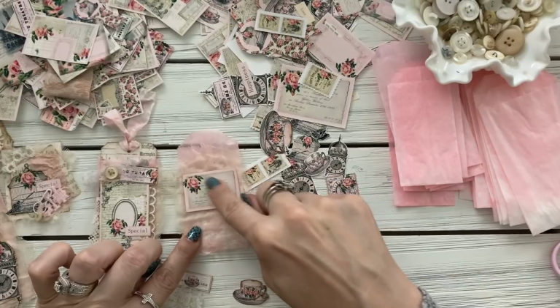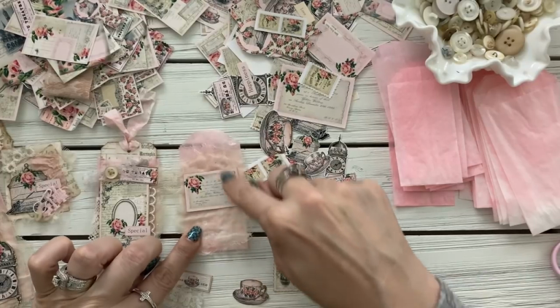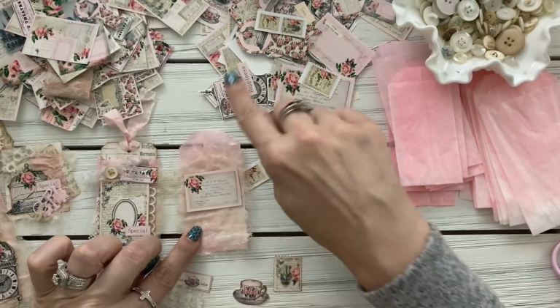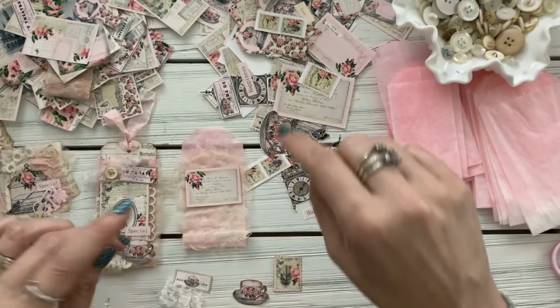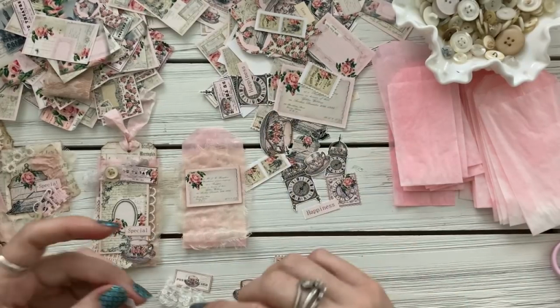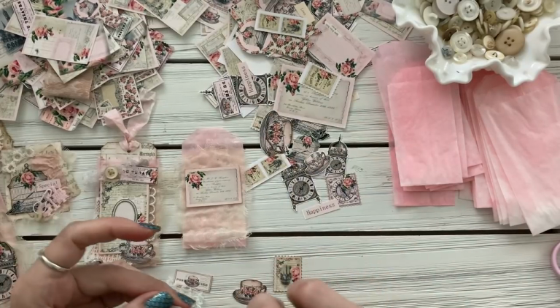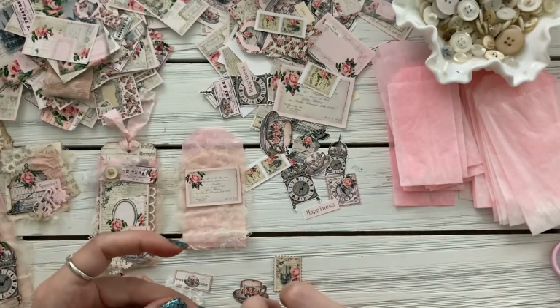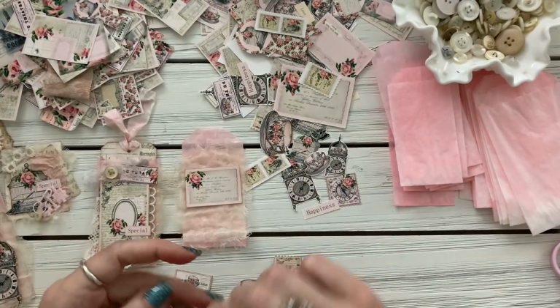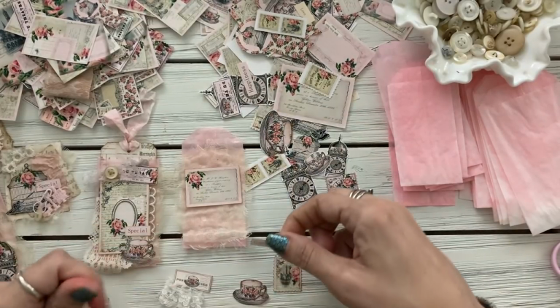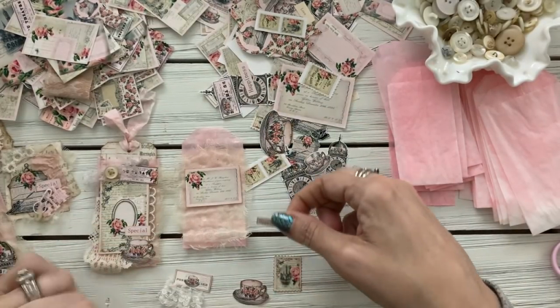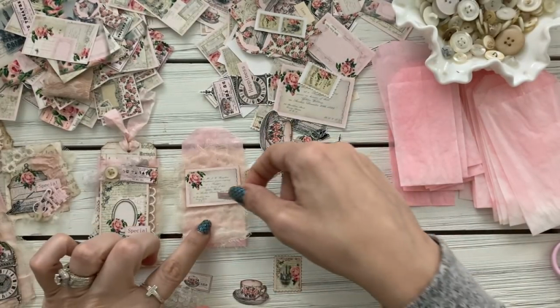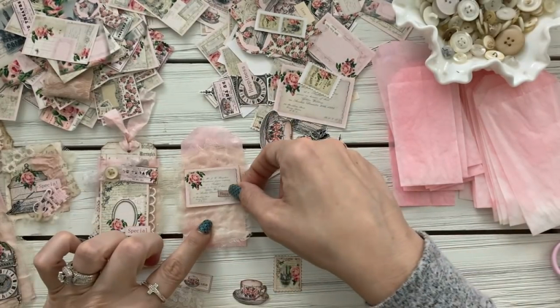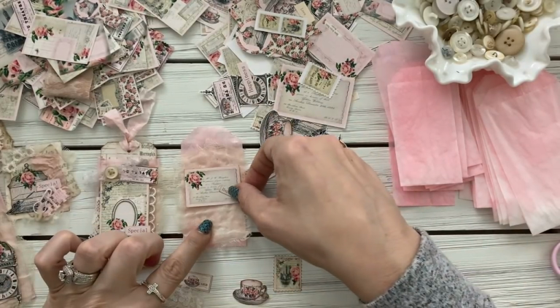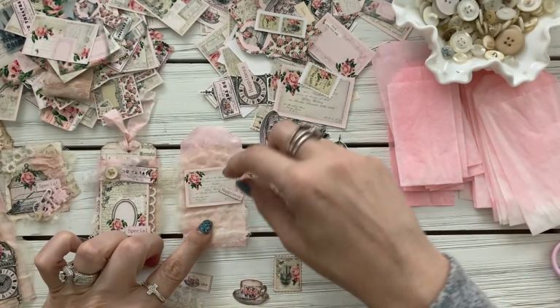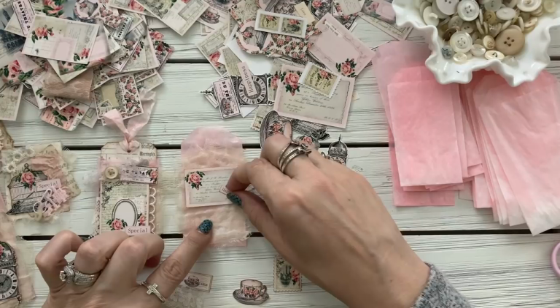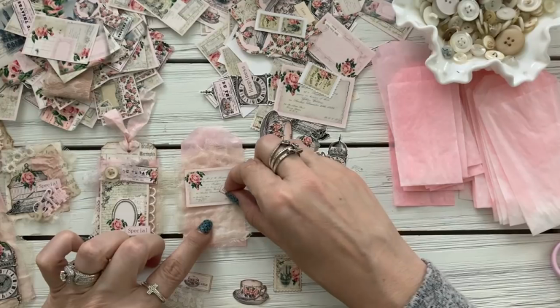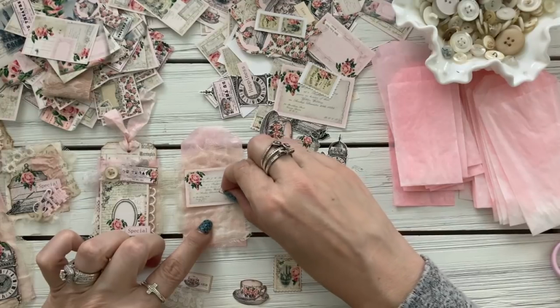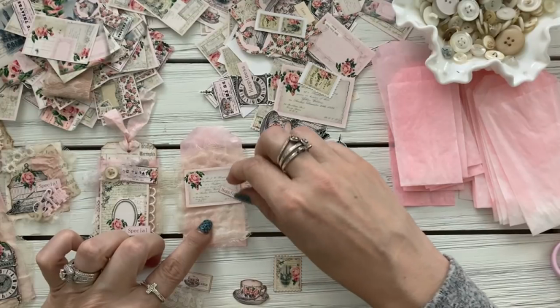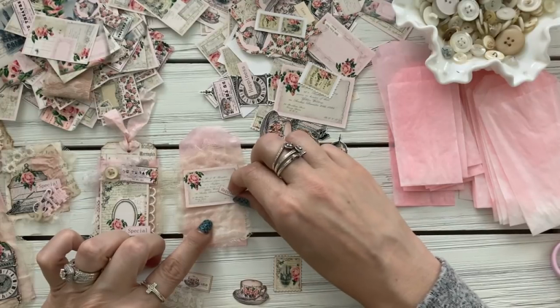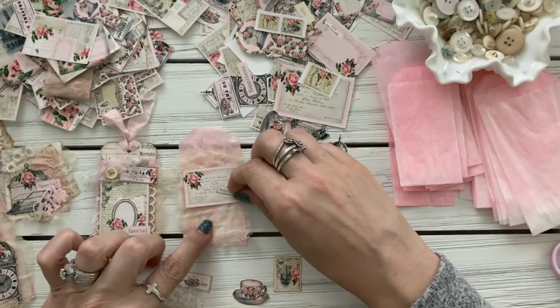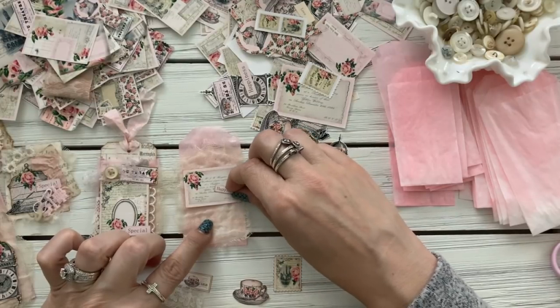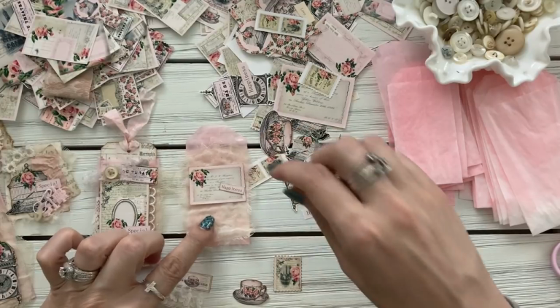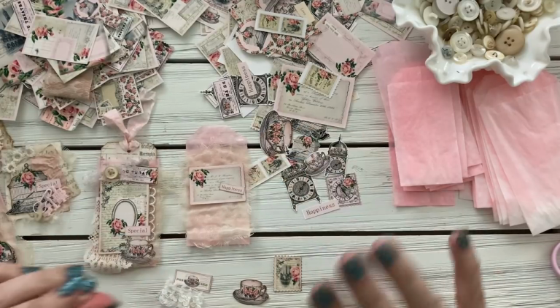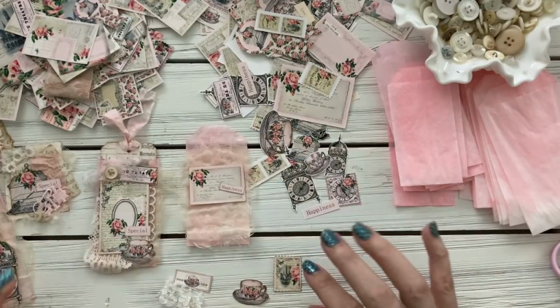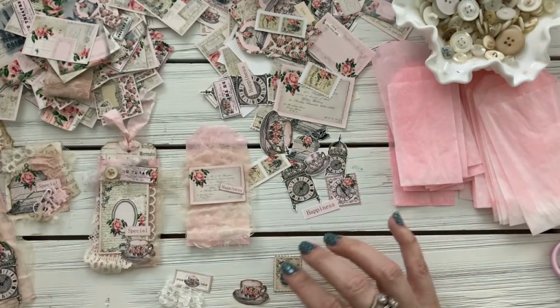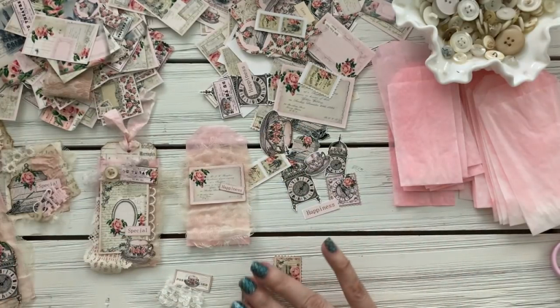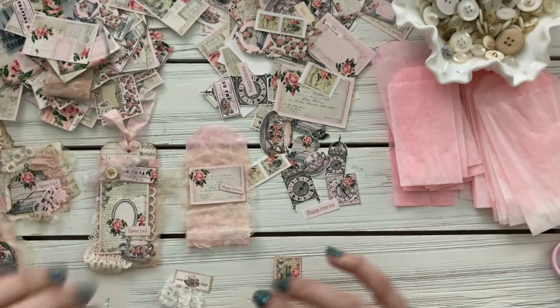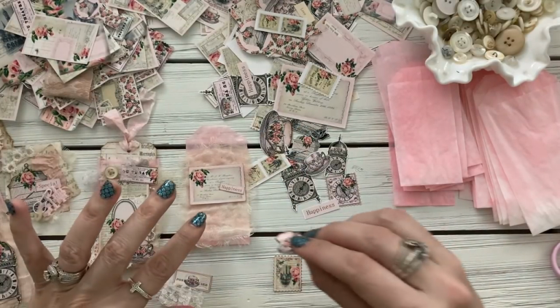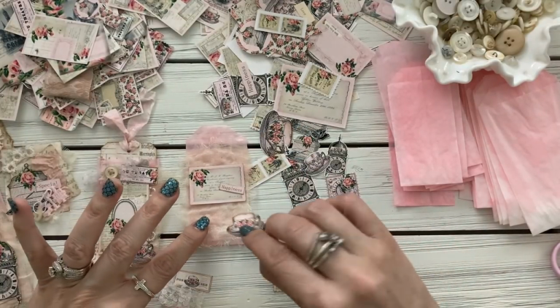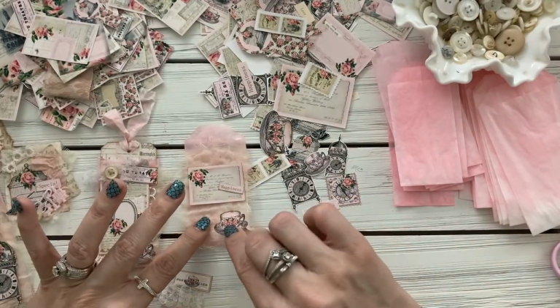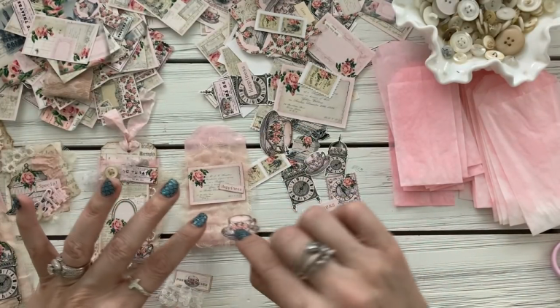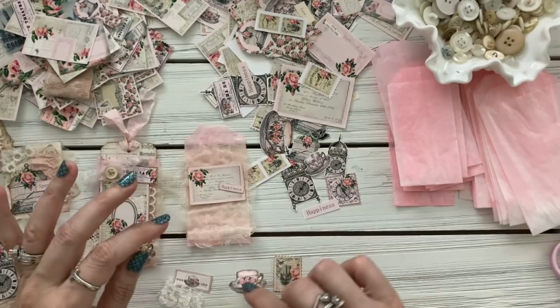These are such pretty elements — it's such a cute kit. I really adore the elements in this one.